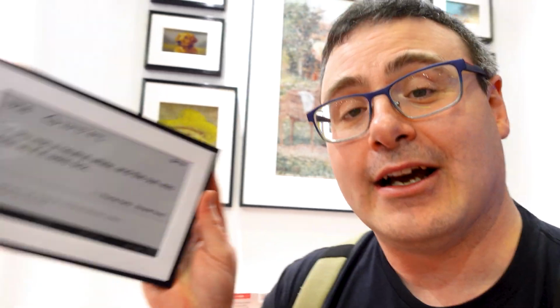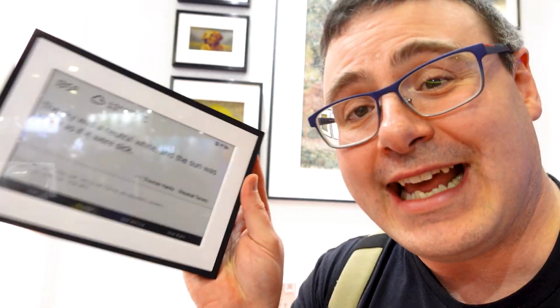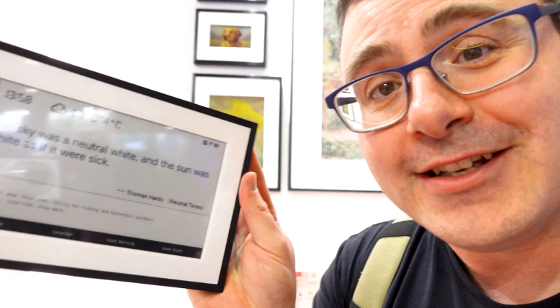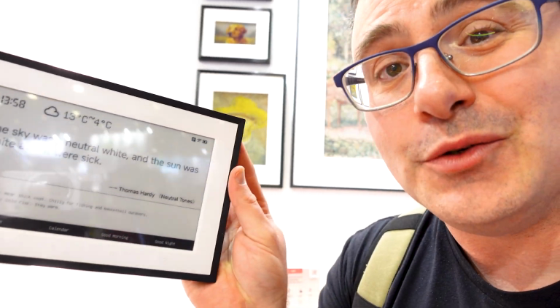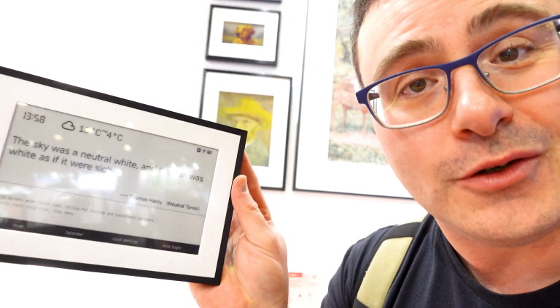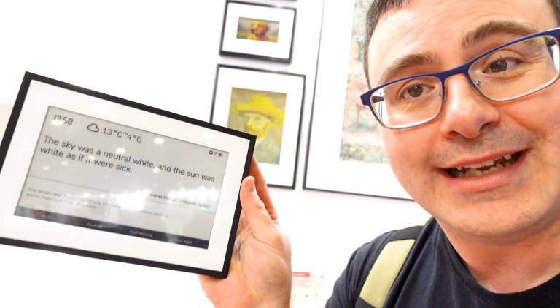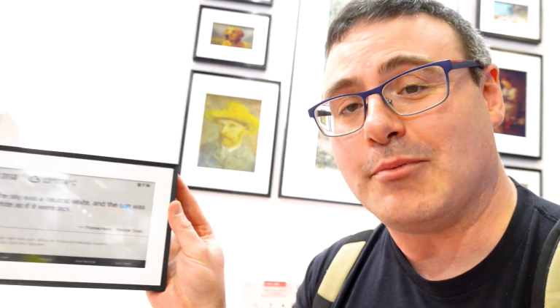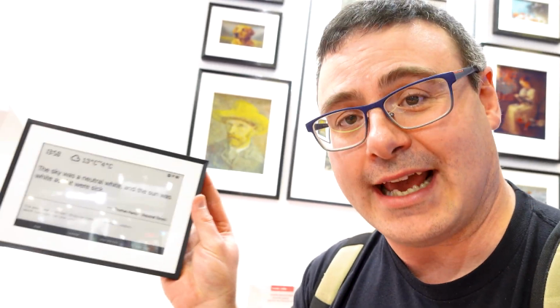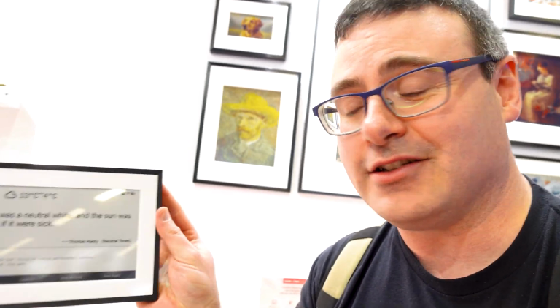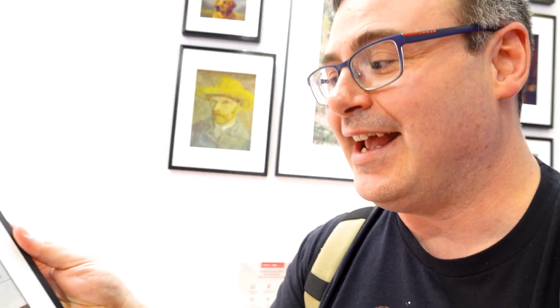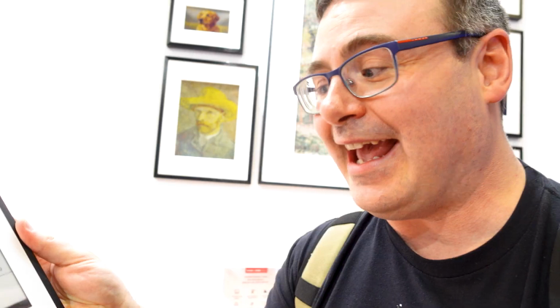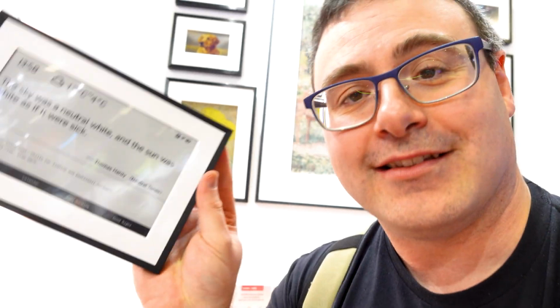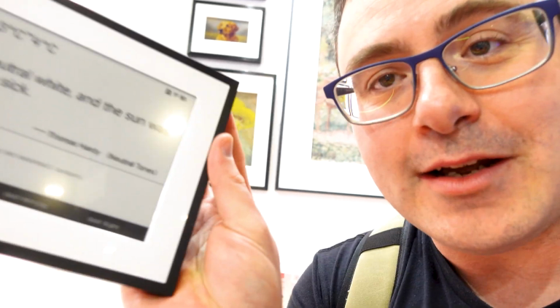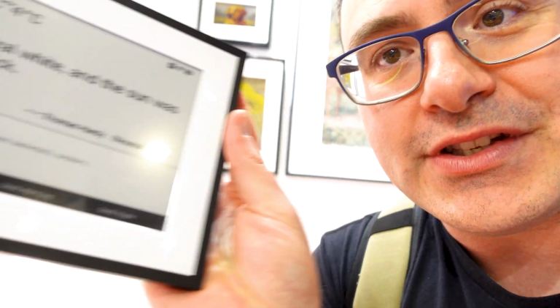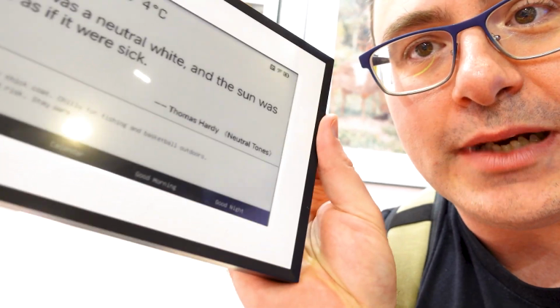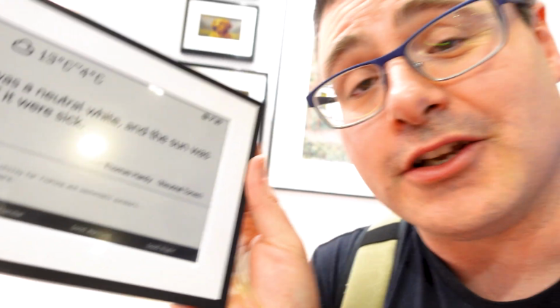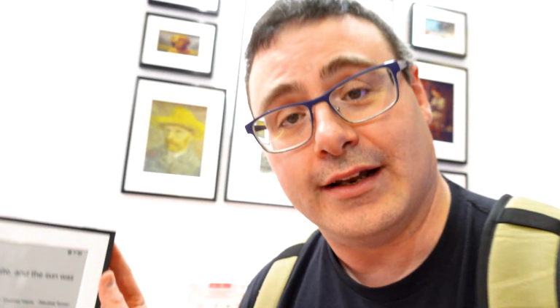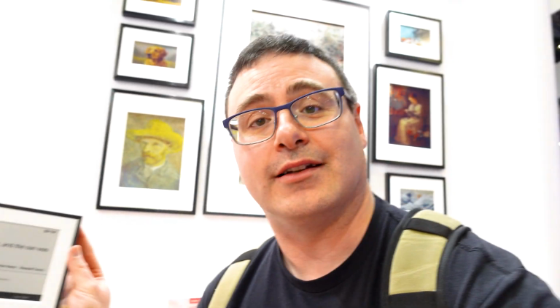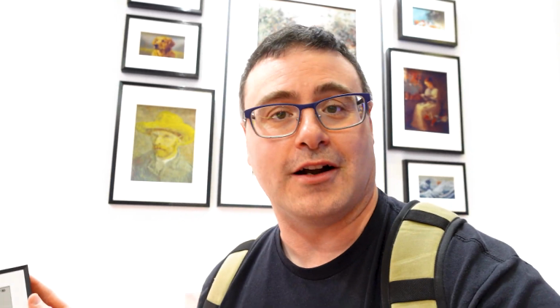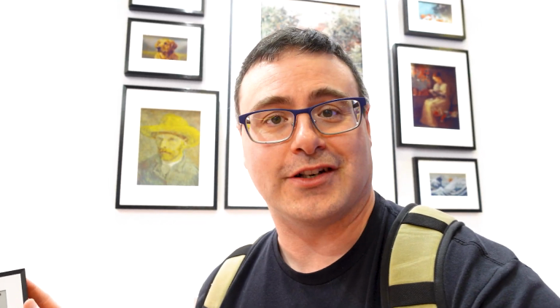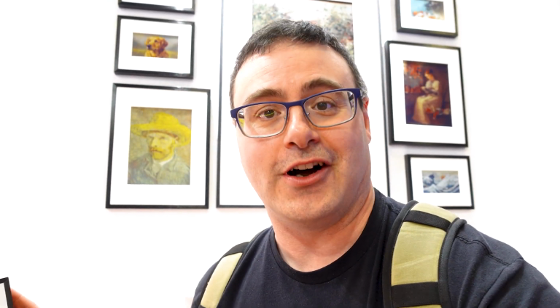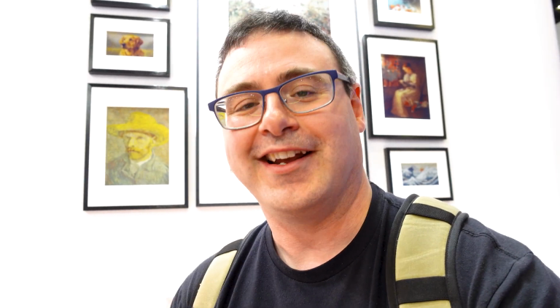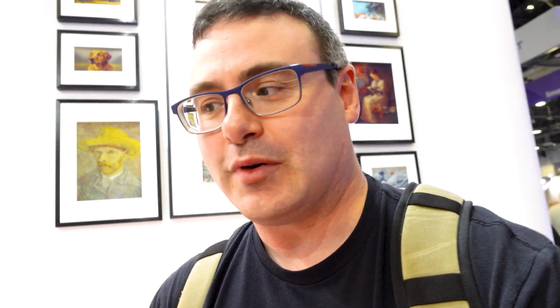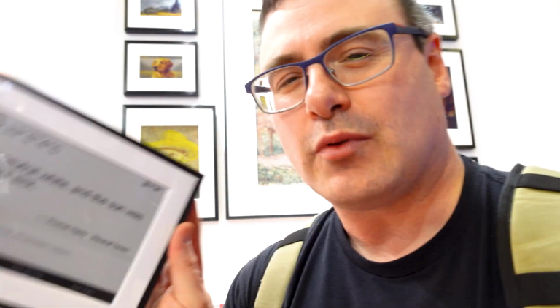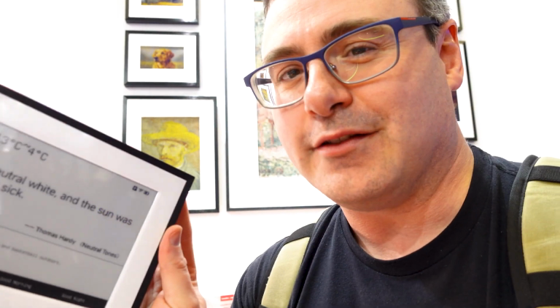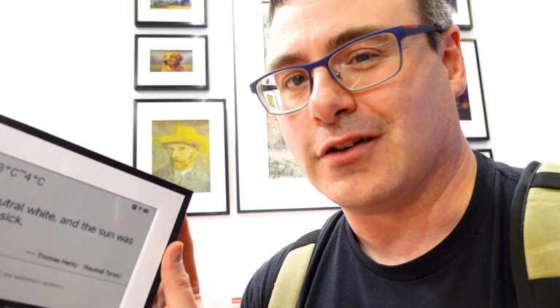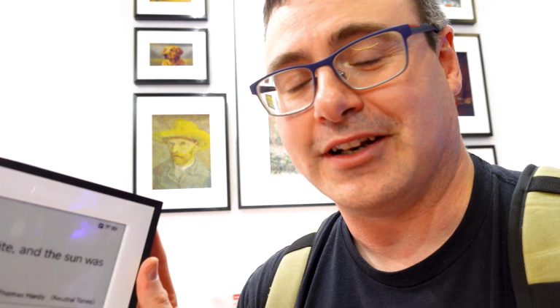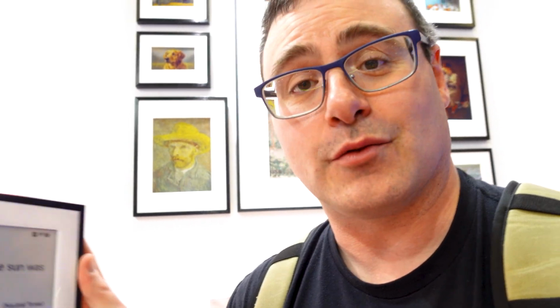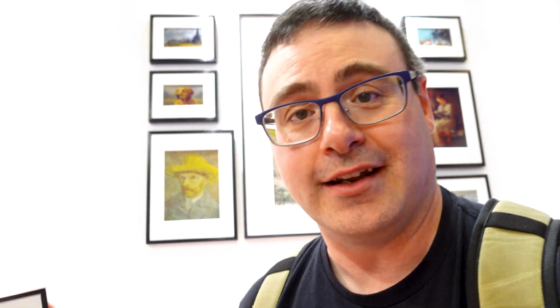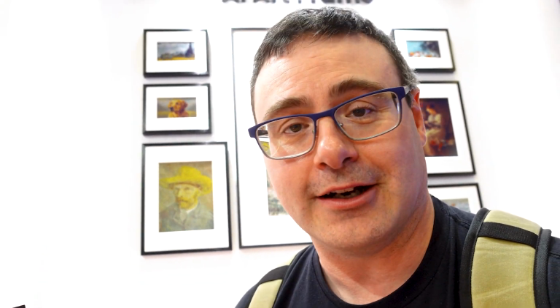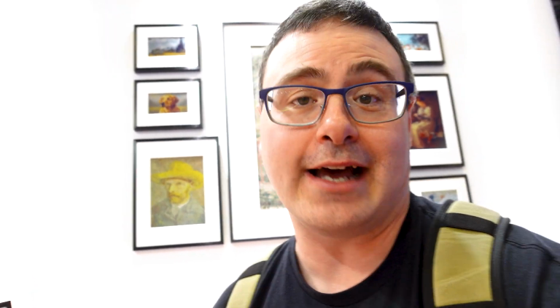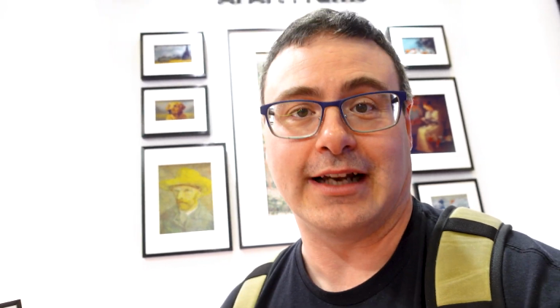It connects to Google and Apple calendars, and there are scene buttons so you can run little automations on it. Pretty impressive for a device with a three-year battery life.